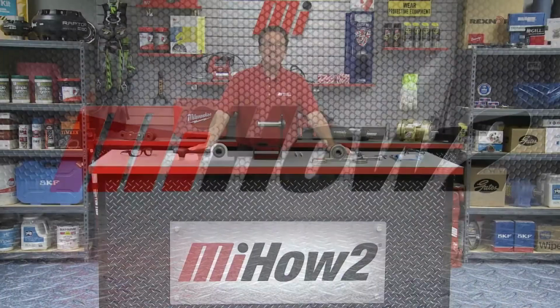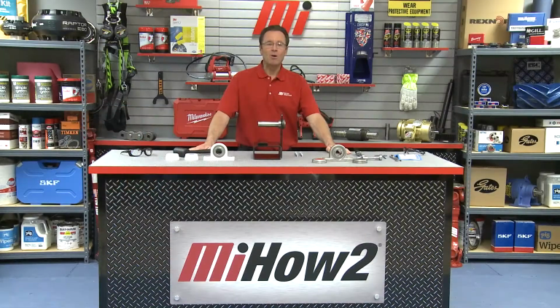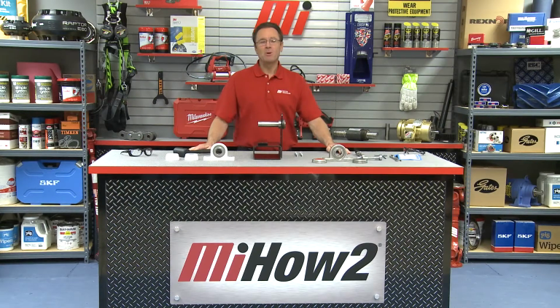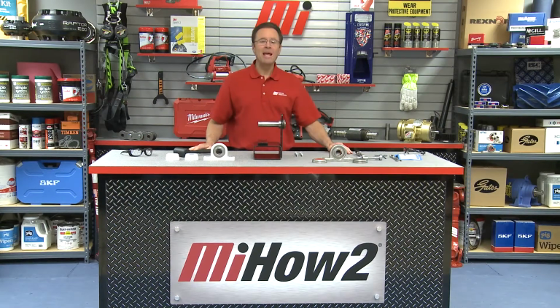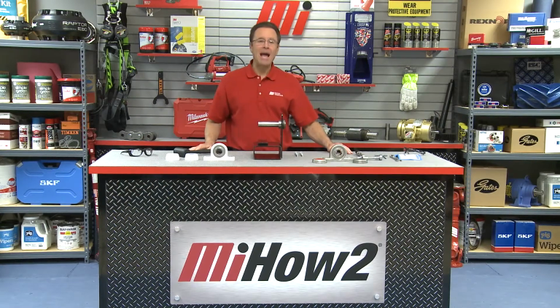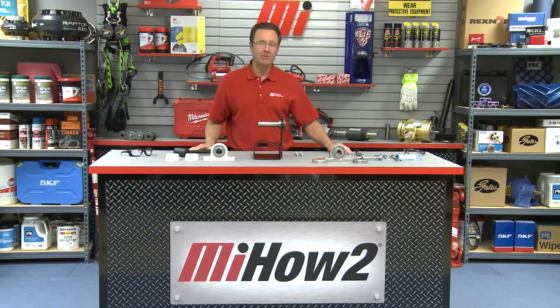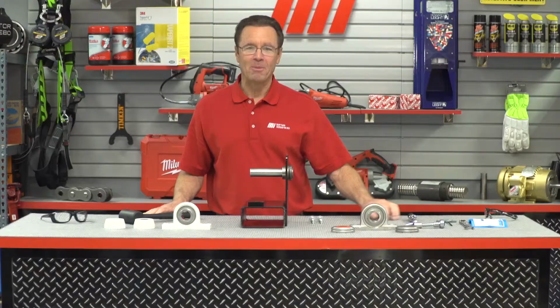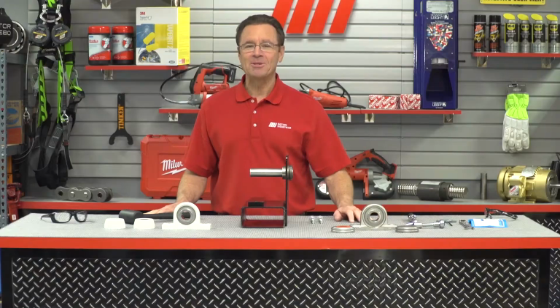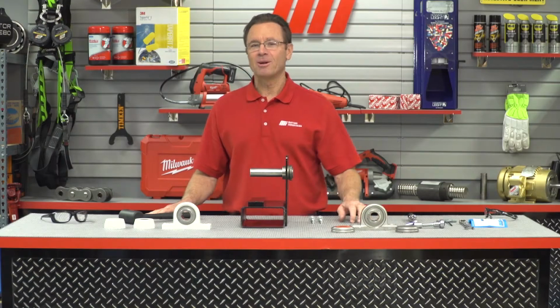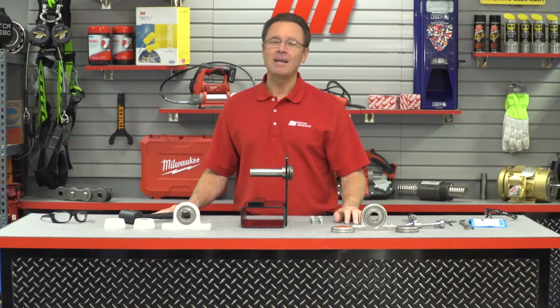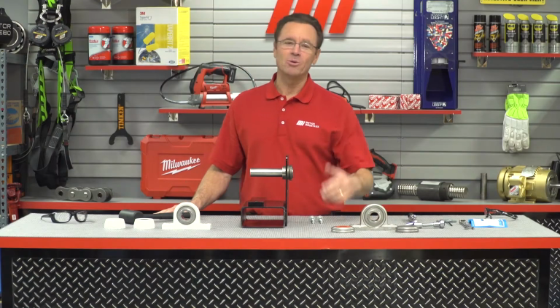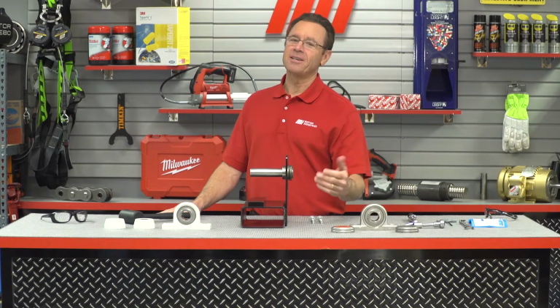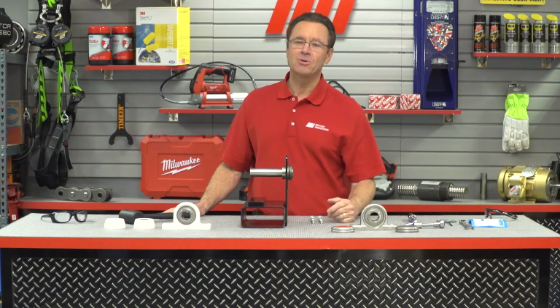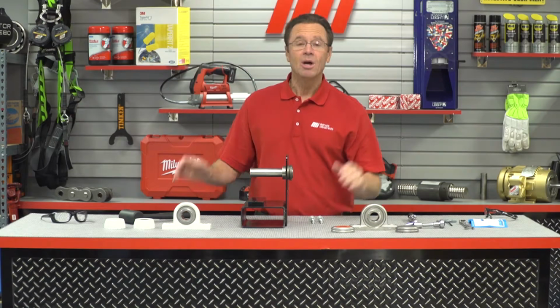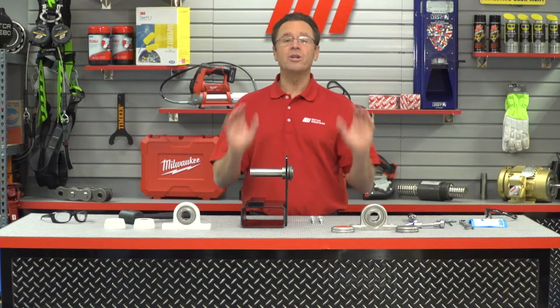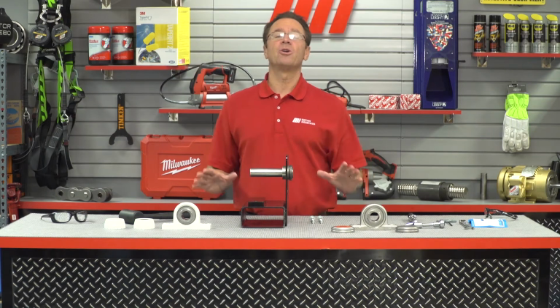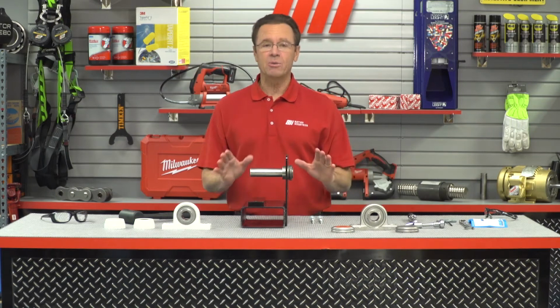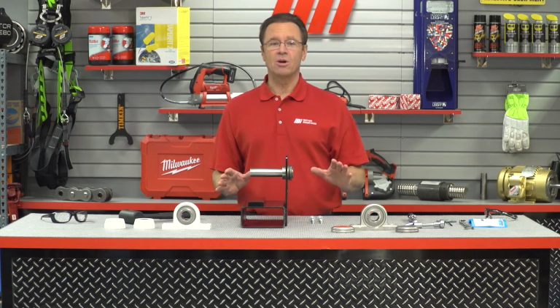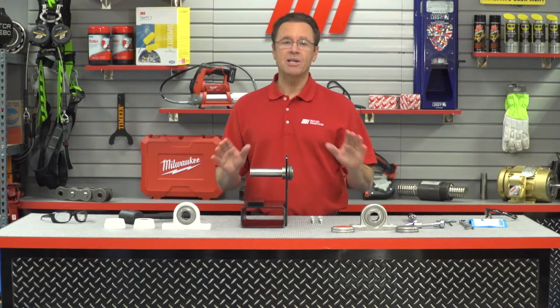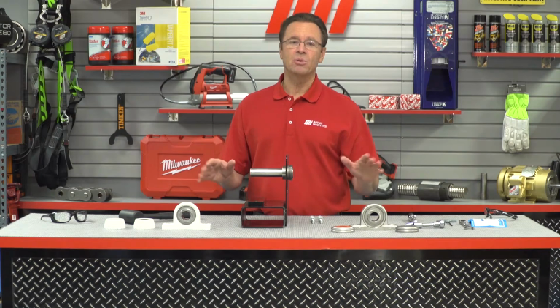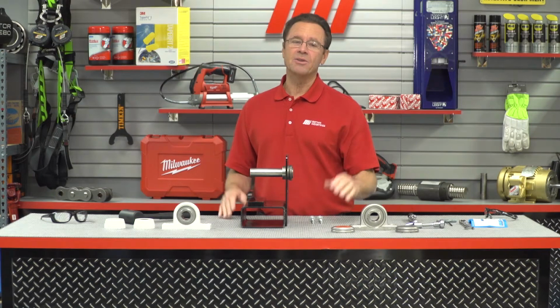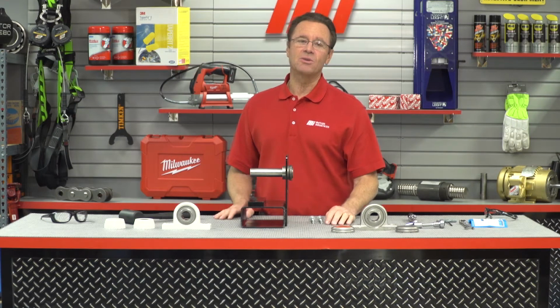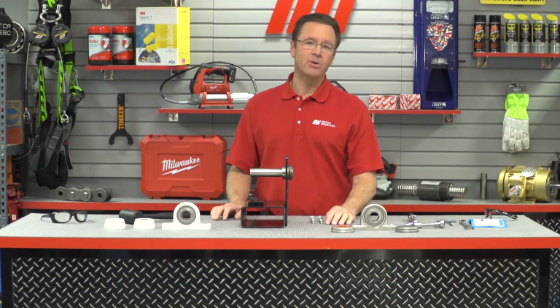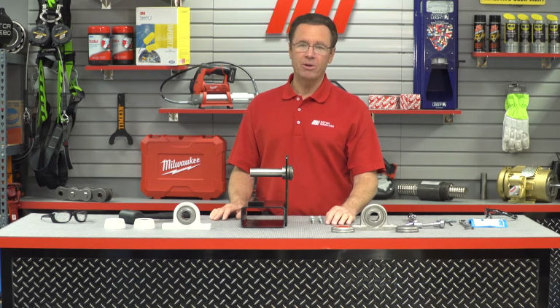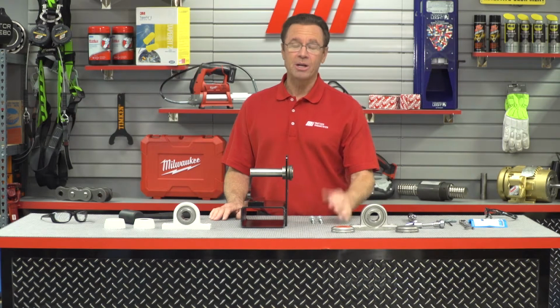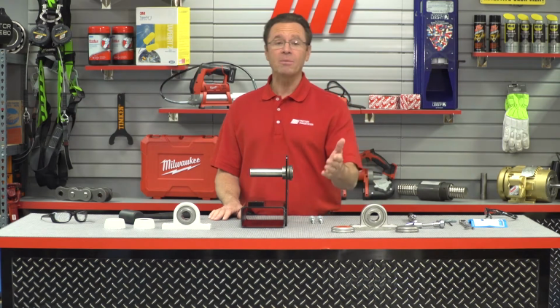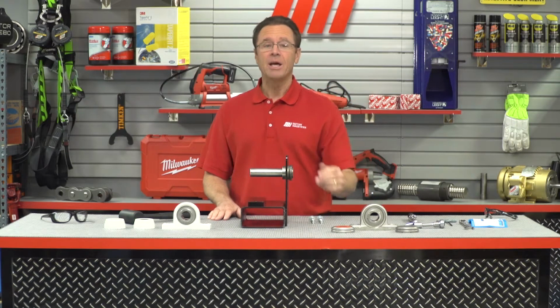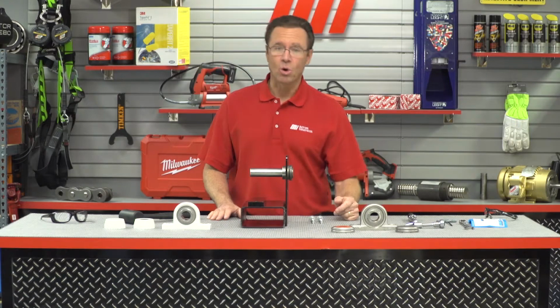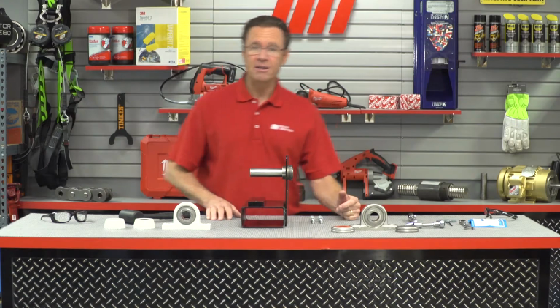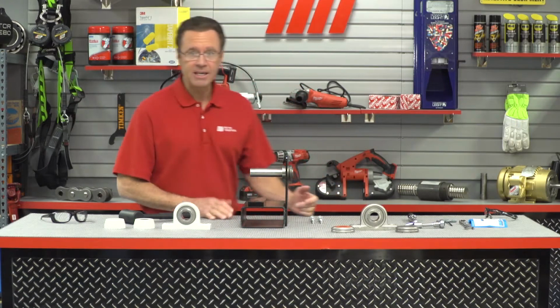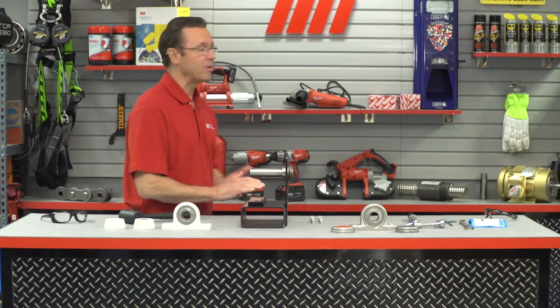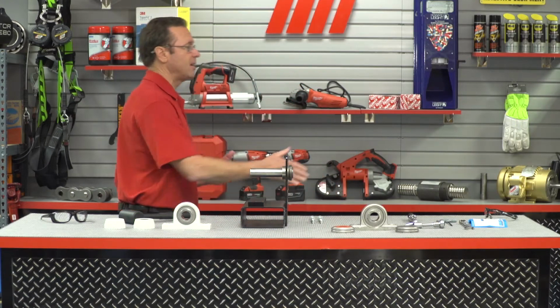Hello and welcome to another MI How To video. My name is Tom Clark, I am your host, and on today's How To we're going to show you how to install a set screw locking Sentinel series bearing unit. Helping me out is Corey Dedolph — he is with NTN.